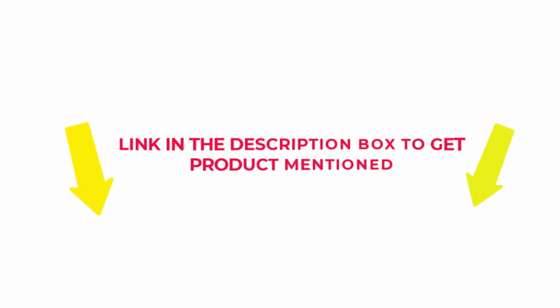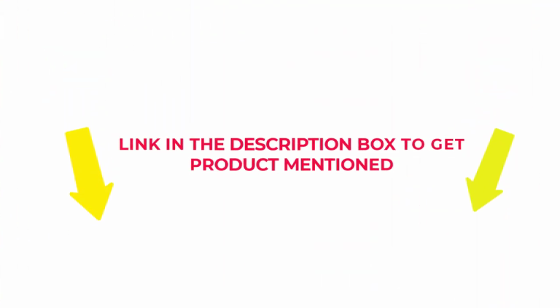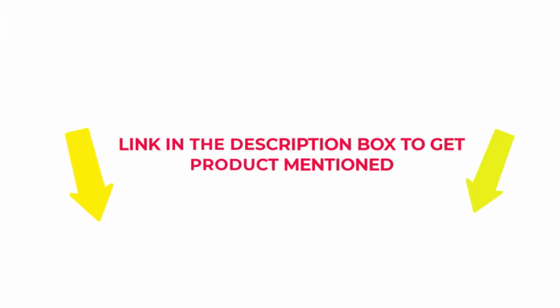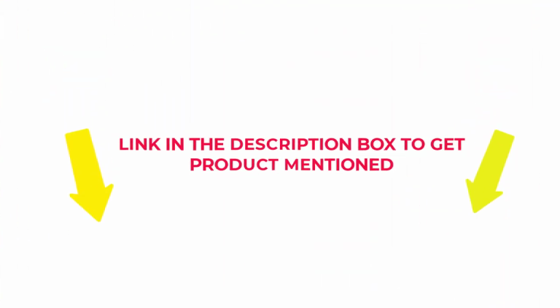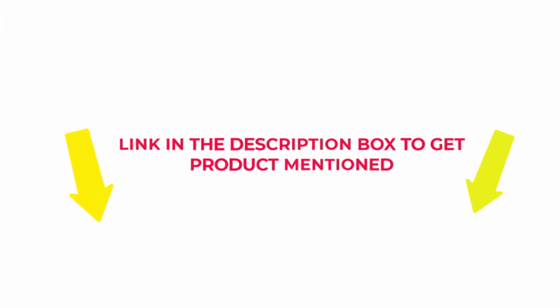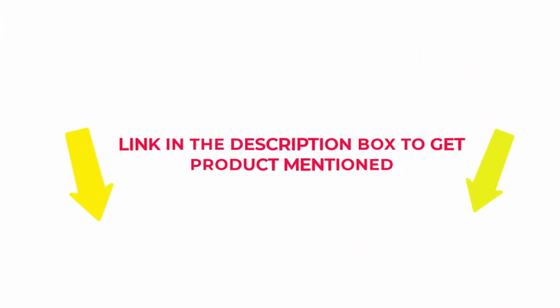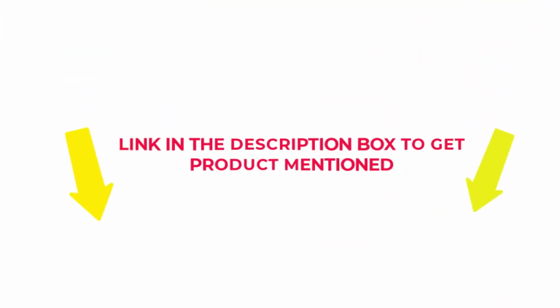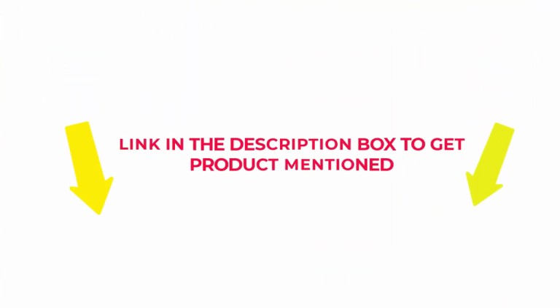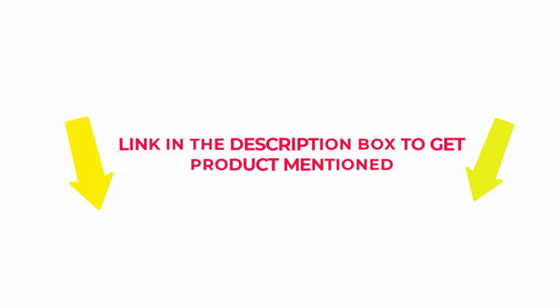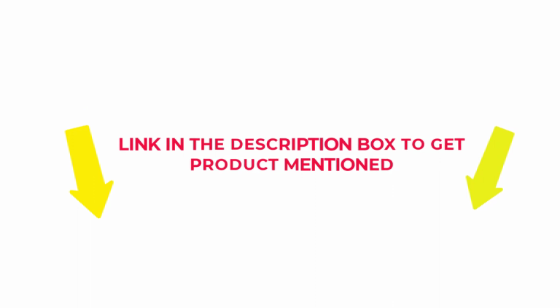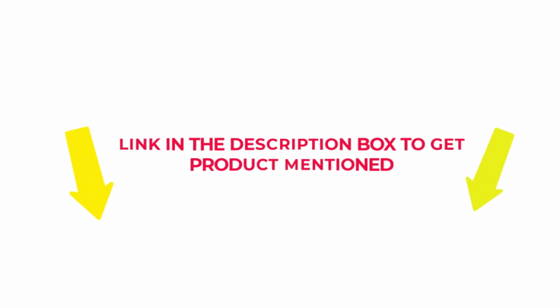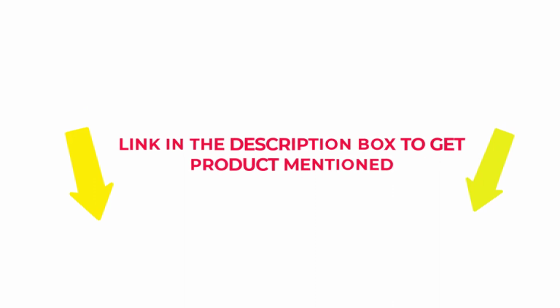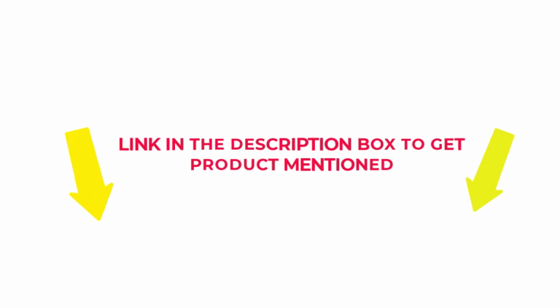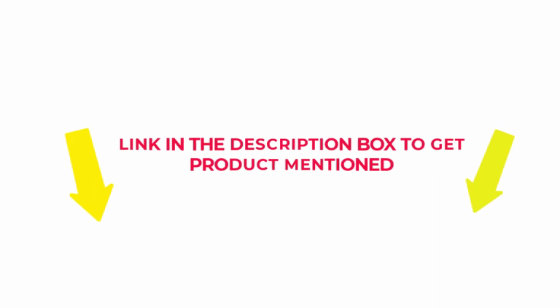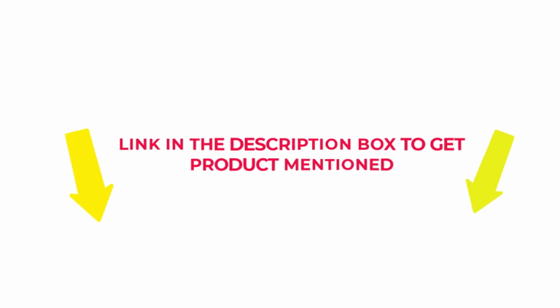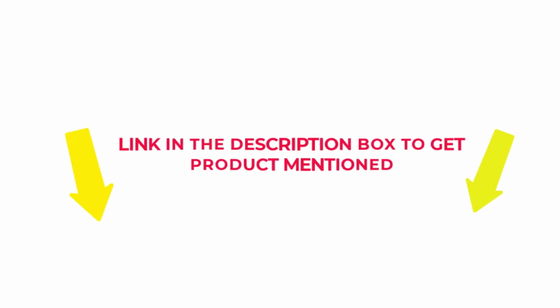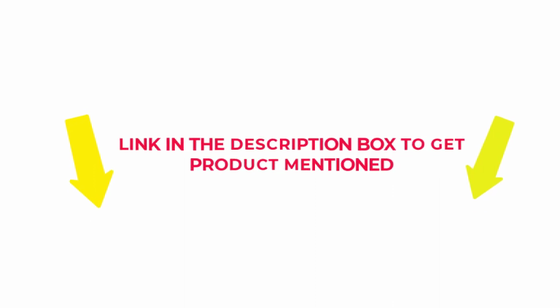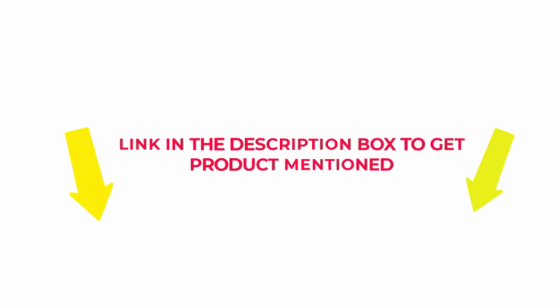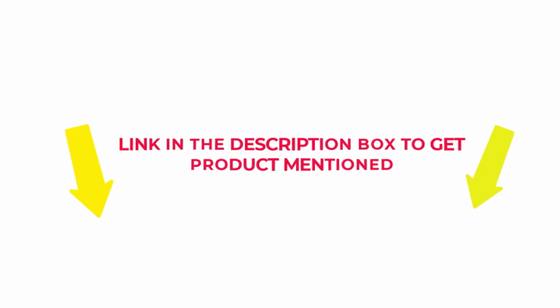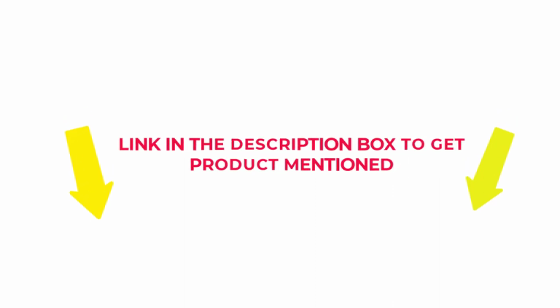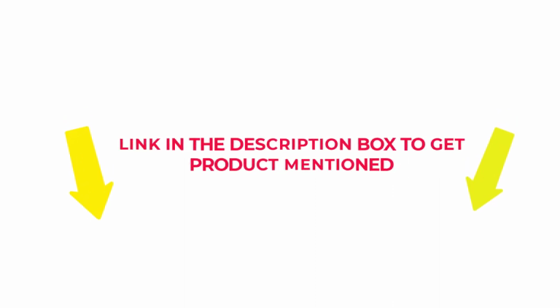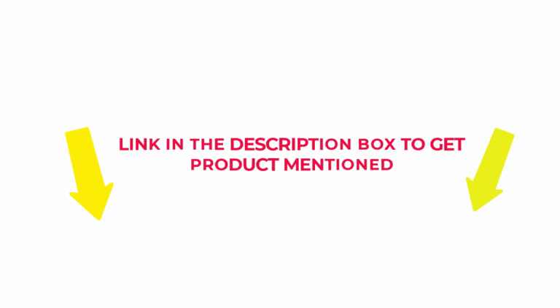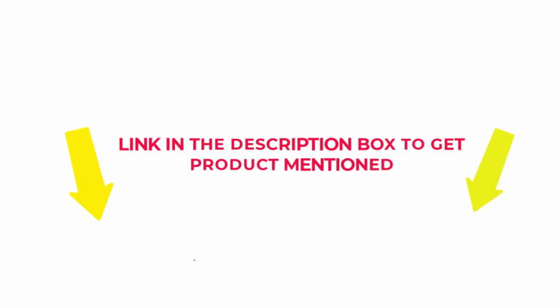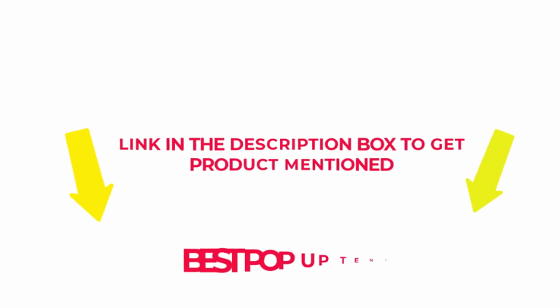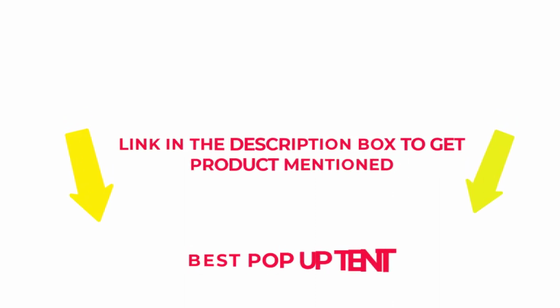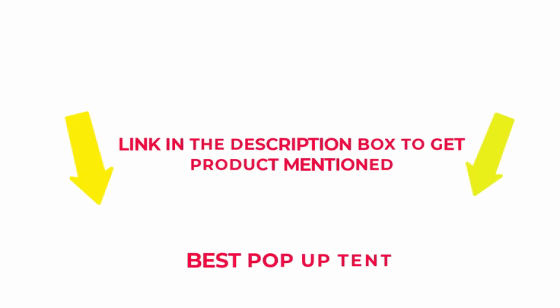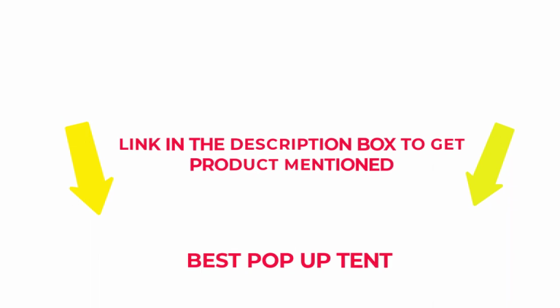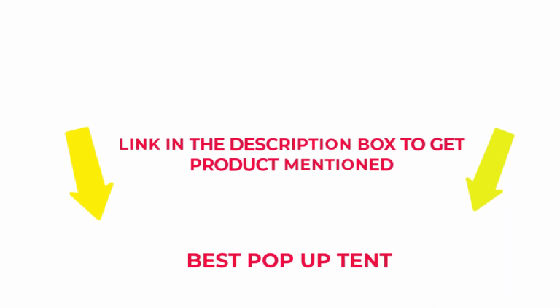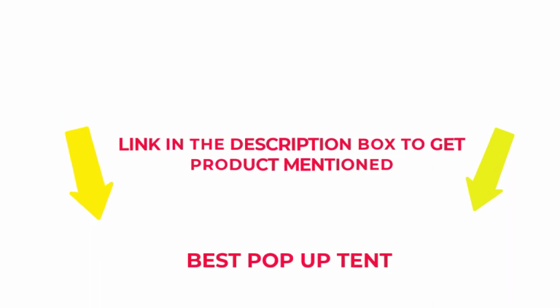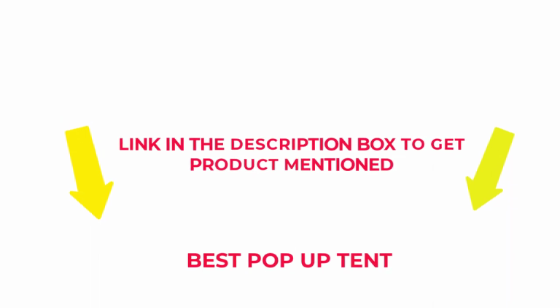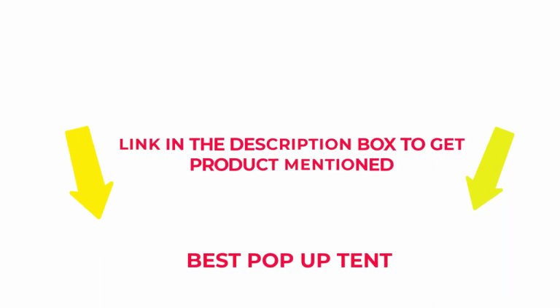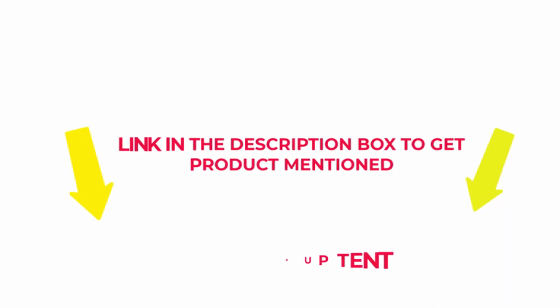Check my description if you want to know about the price and other information. So without further delay, let's jump into the video to watch the best pop-up tents.